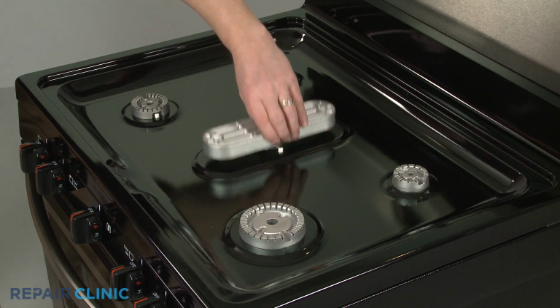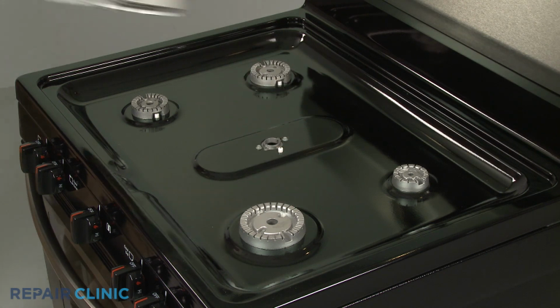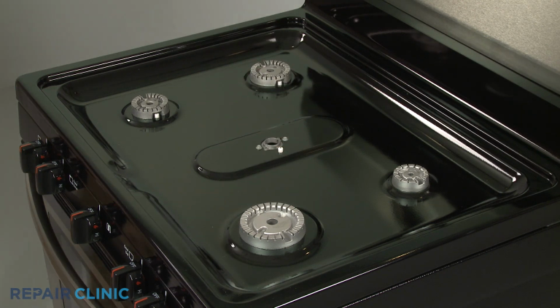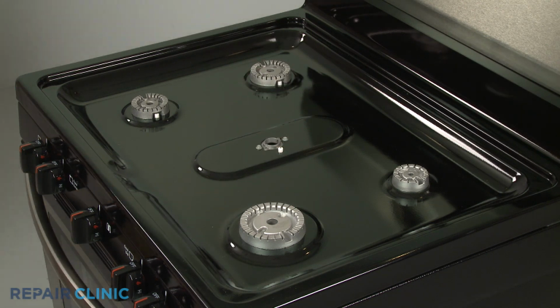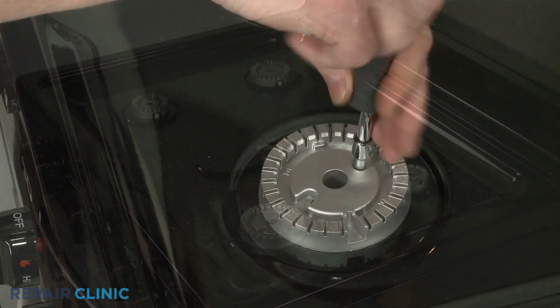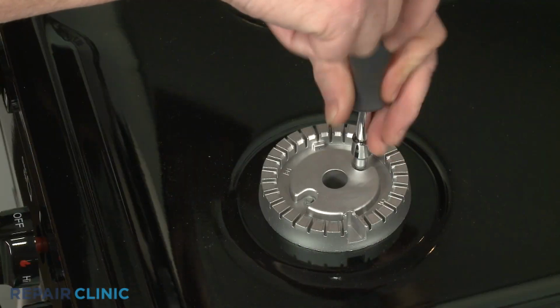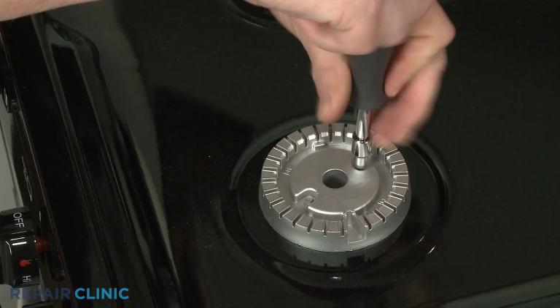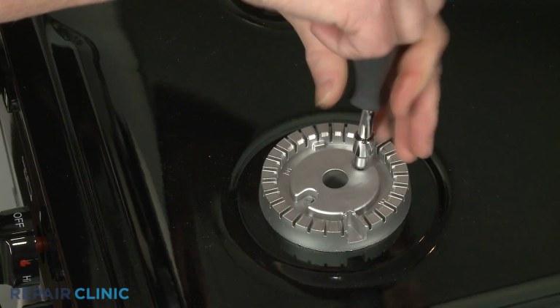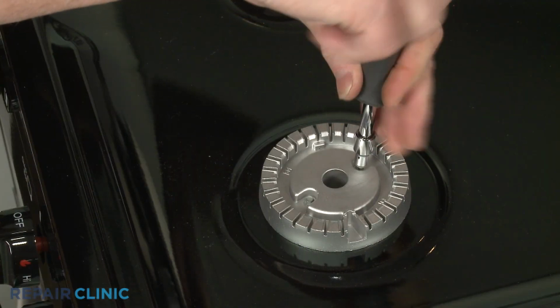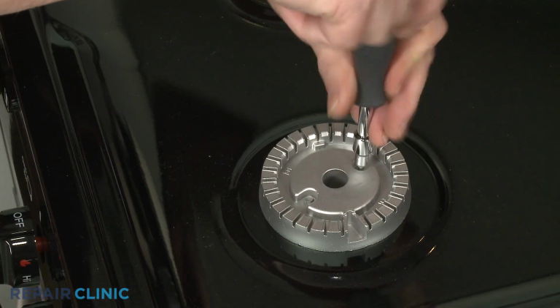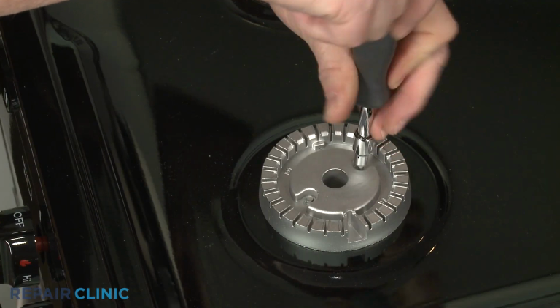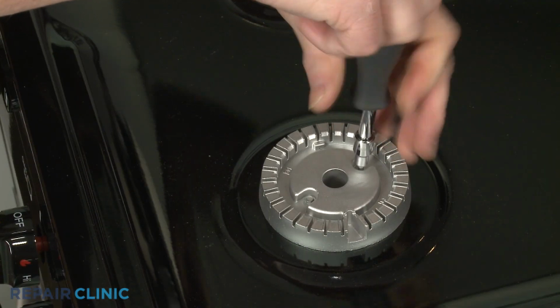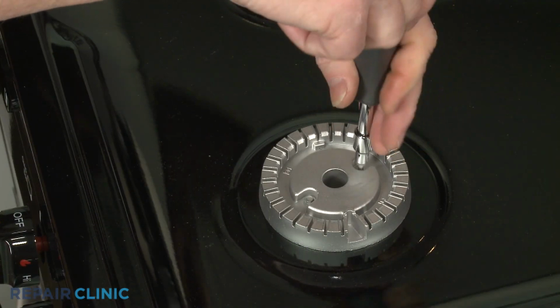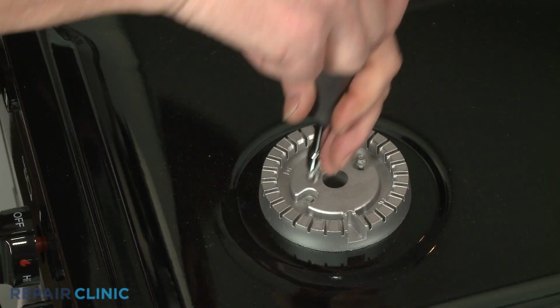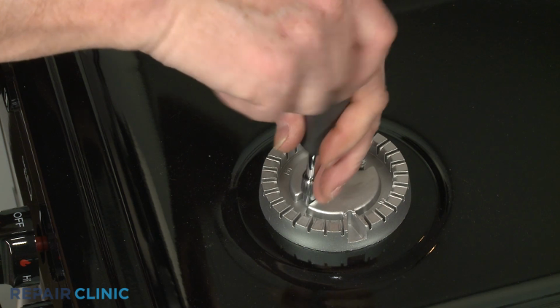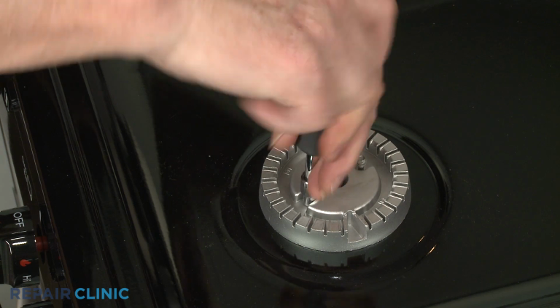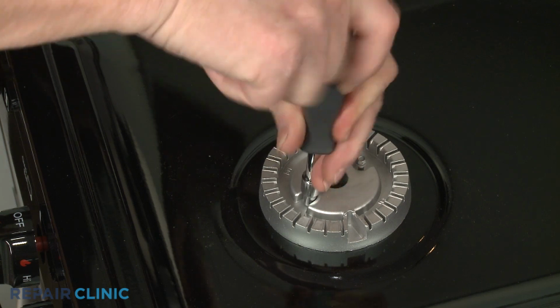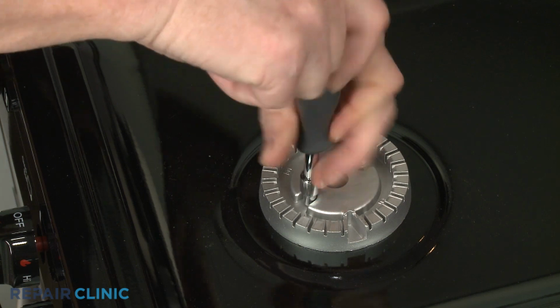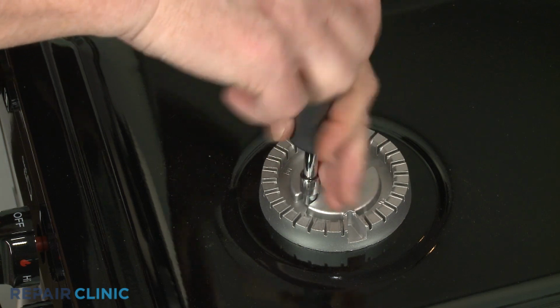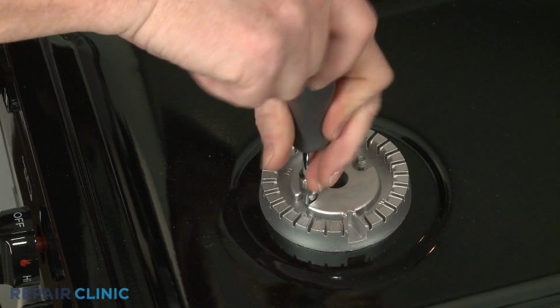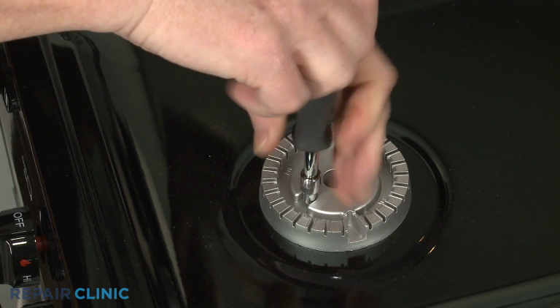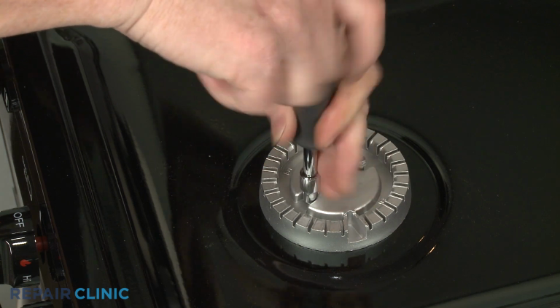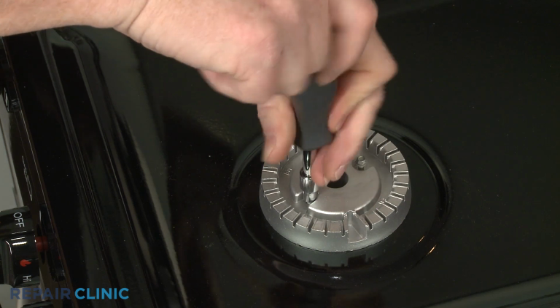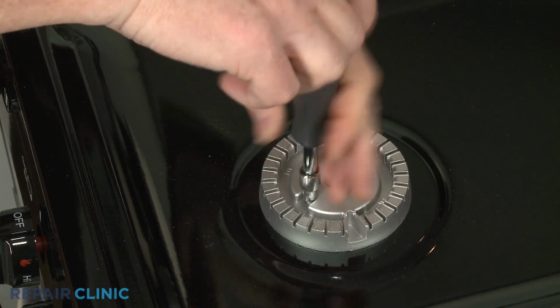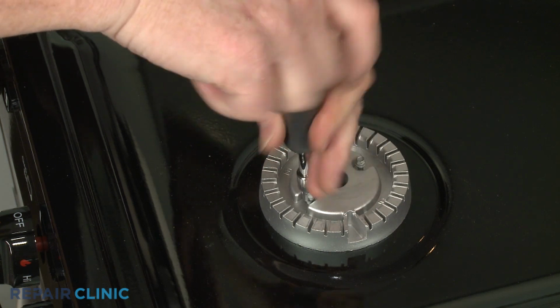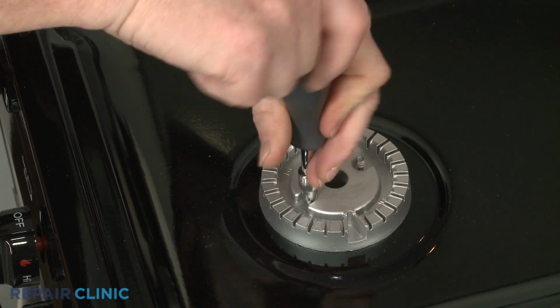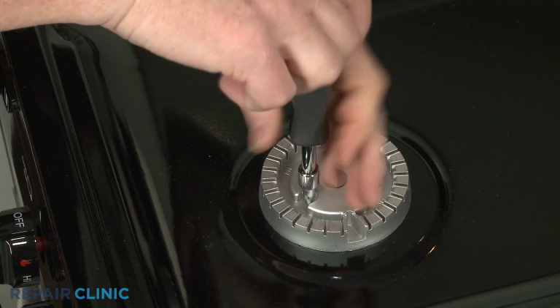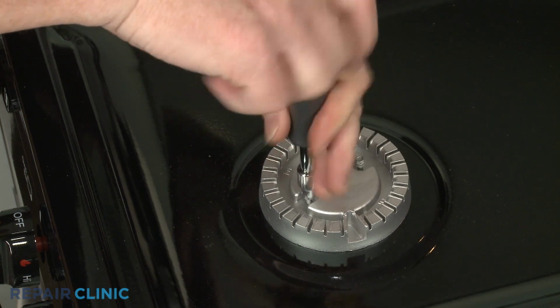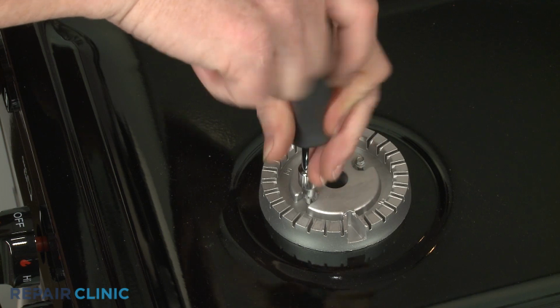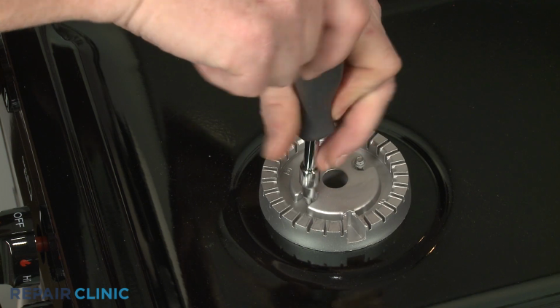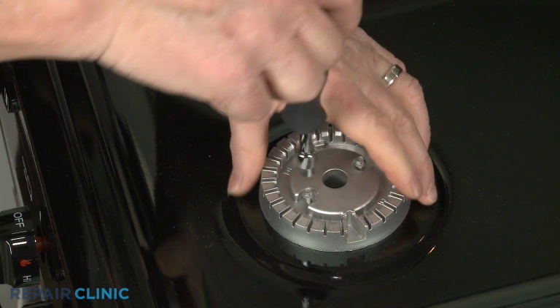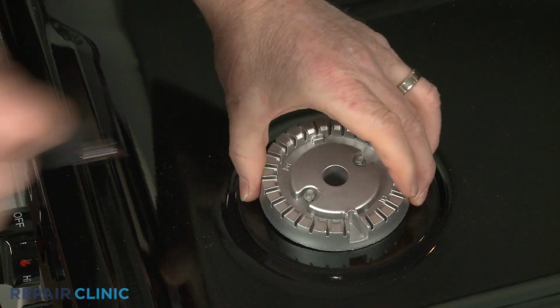Using a 3/16-inch socket or nut driver, unthread the mounting screws securing the front and rear burner bases. With the screws unthreaded, lift each base straight up to remove.